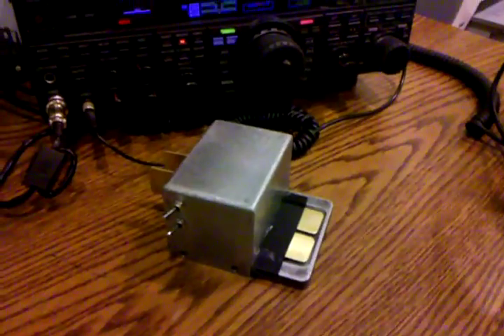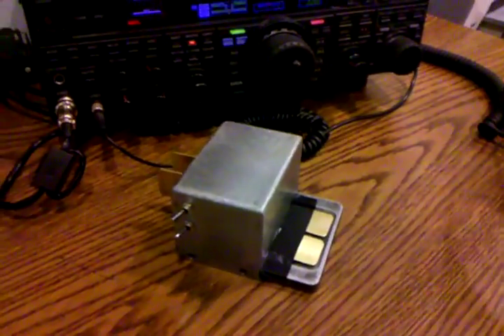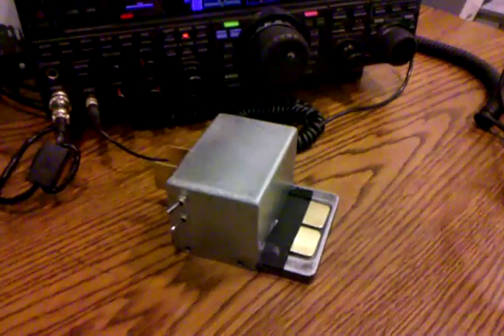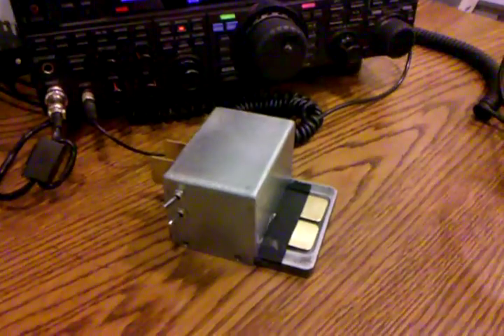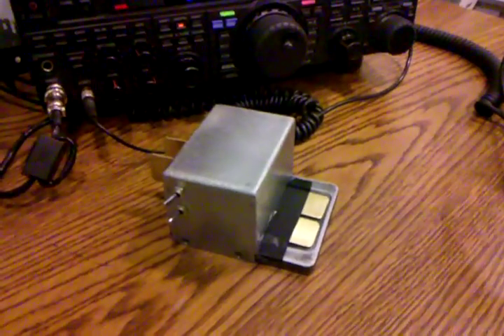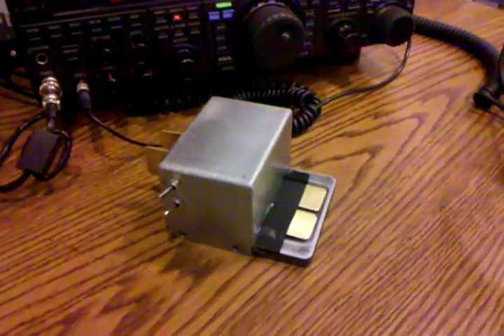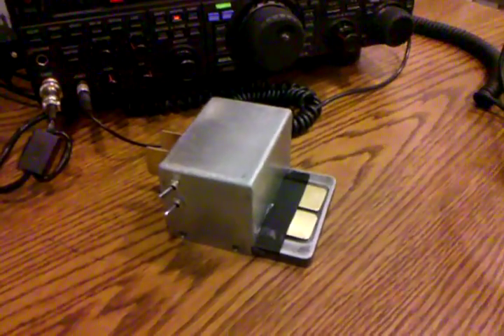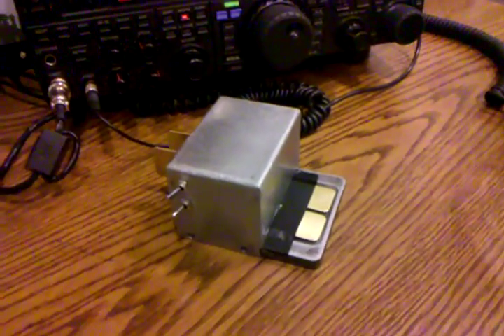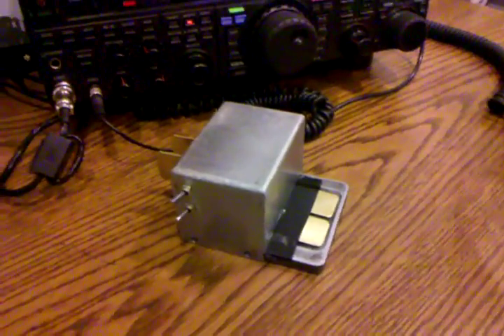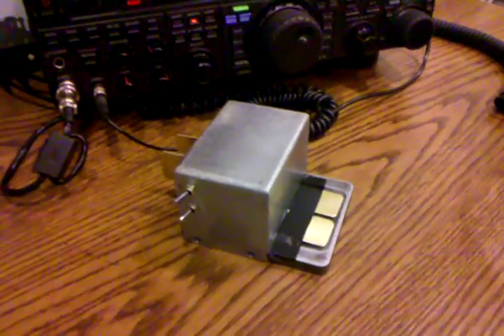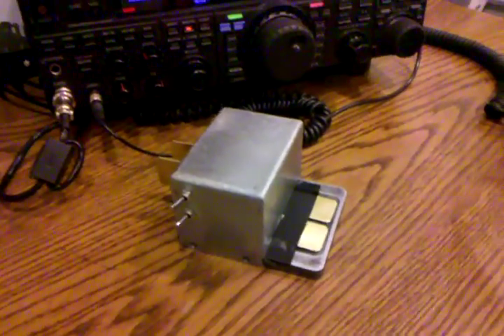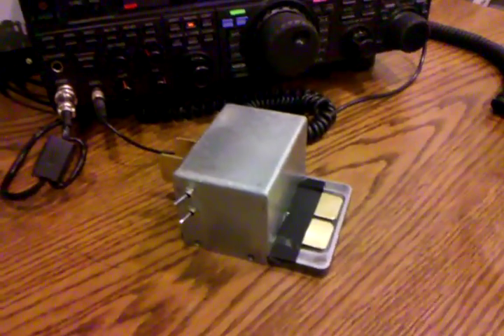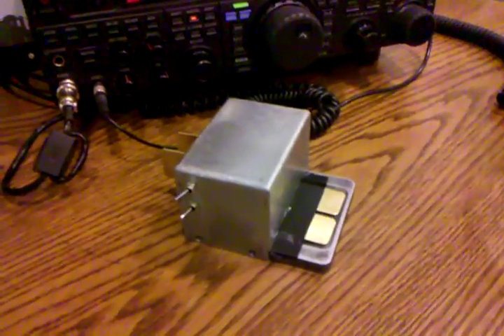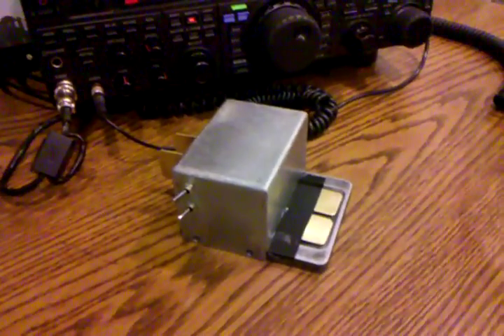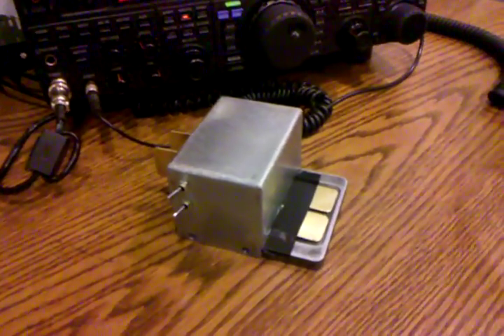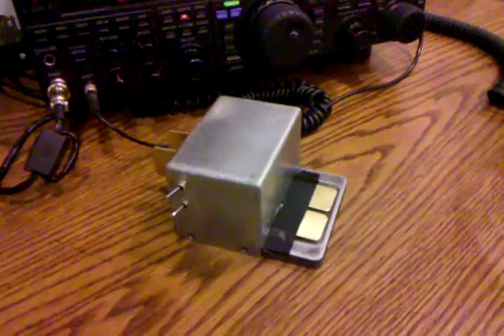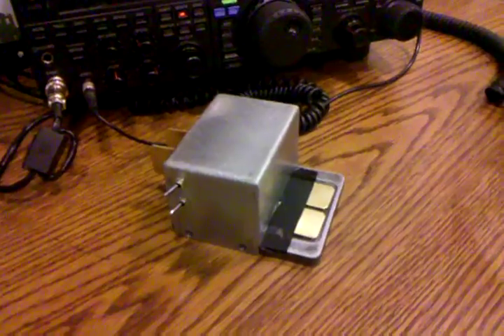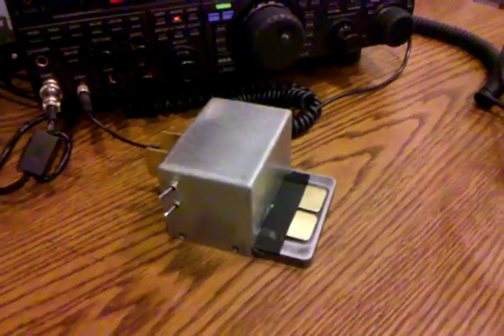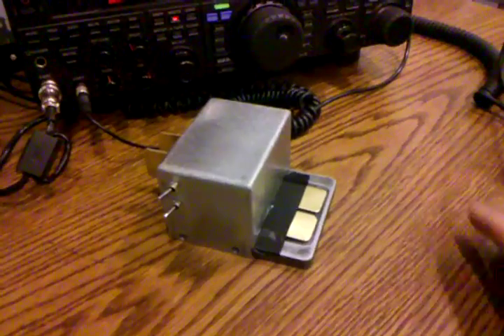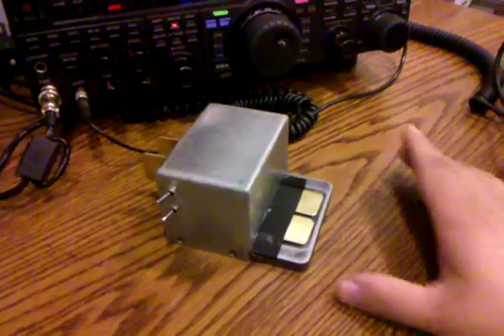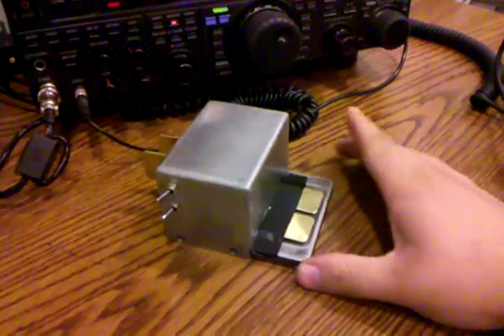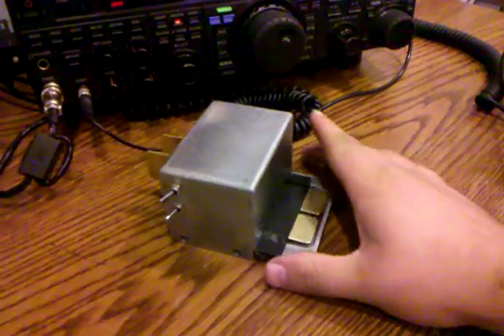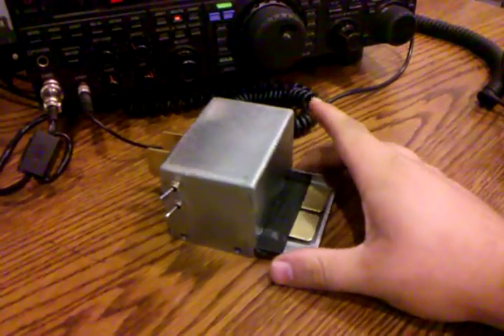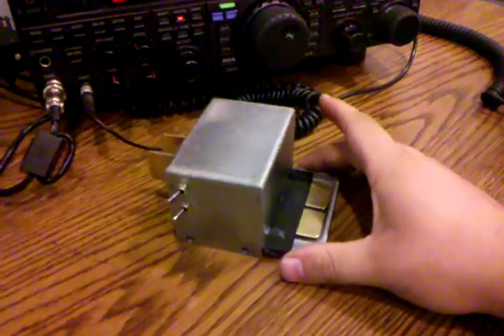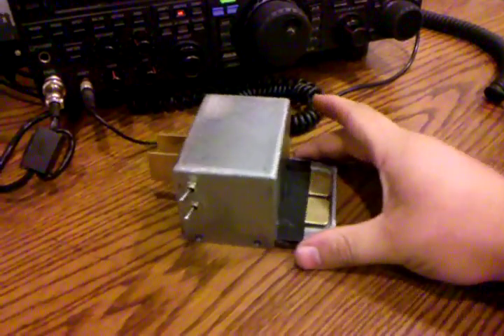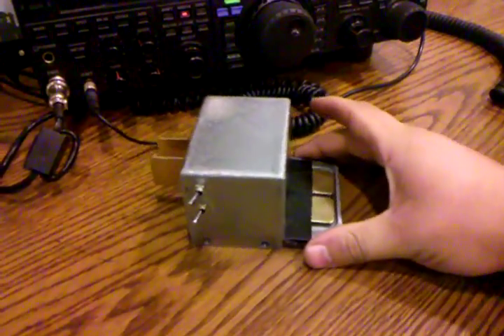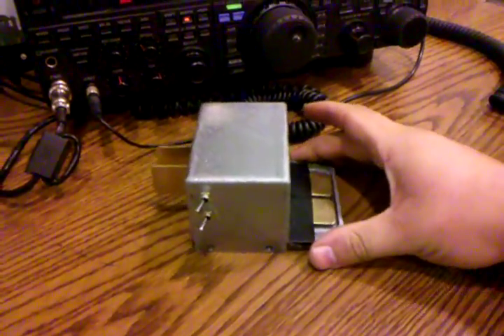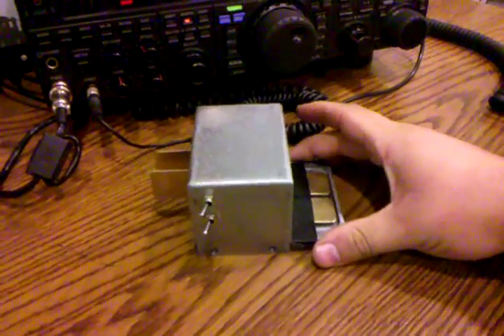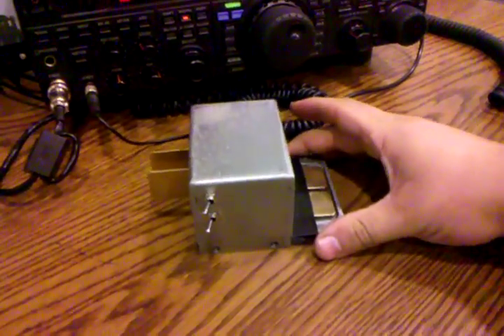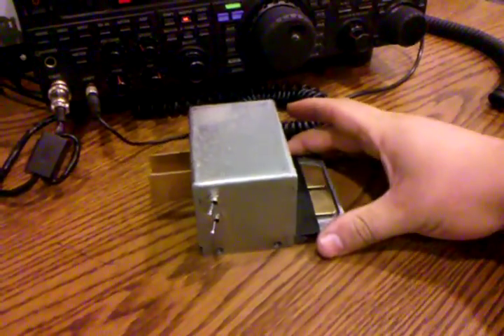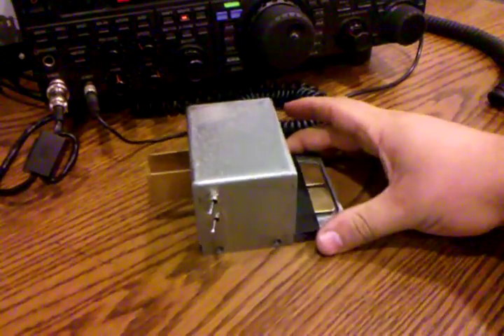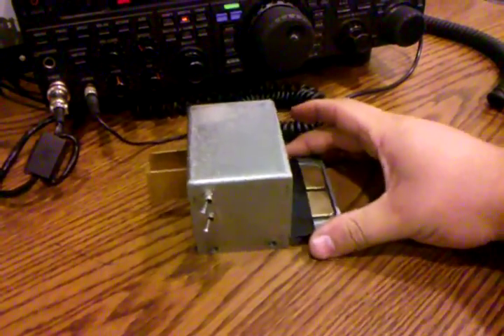Hi, this is Jeffrey Bale, N1BMX. What you see here is a project that I have been working on for the past couple of weeks. It's a CW touch key.